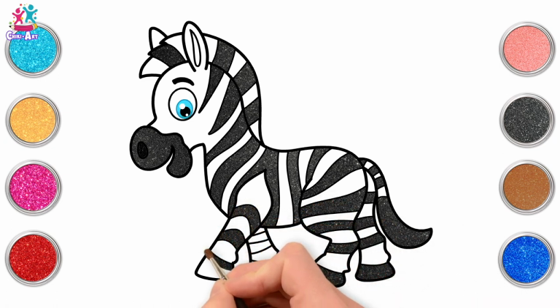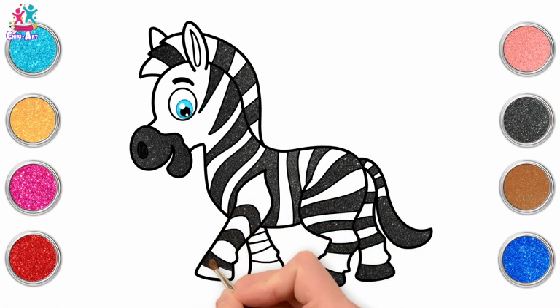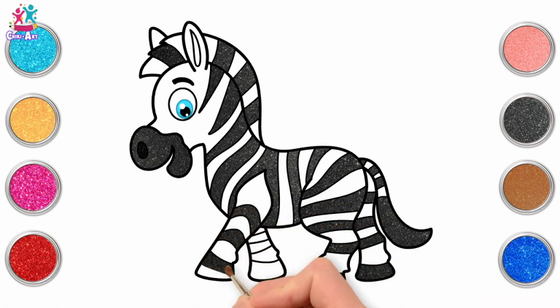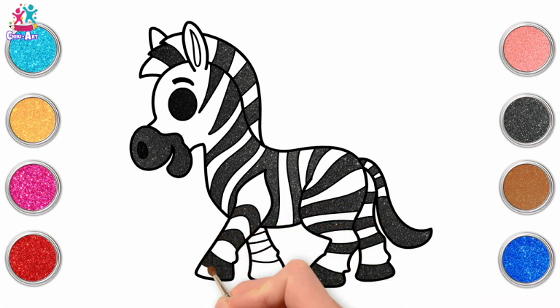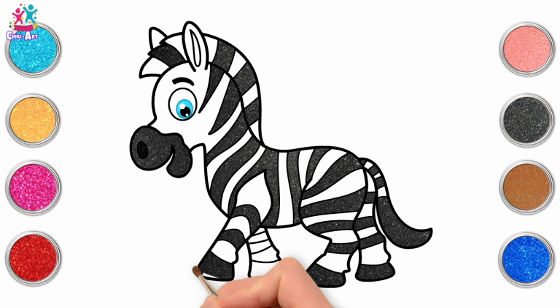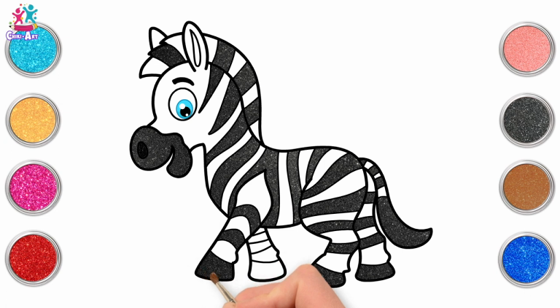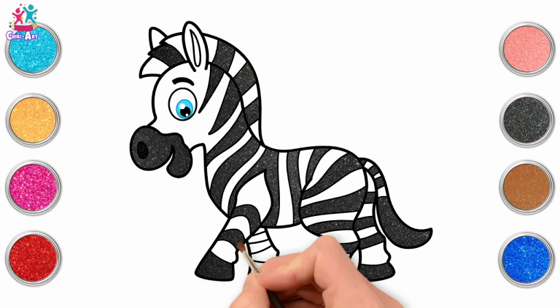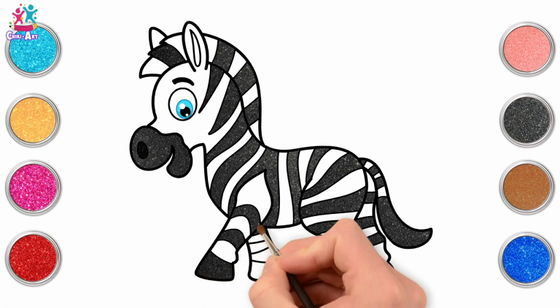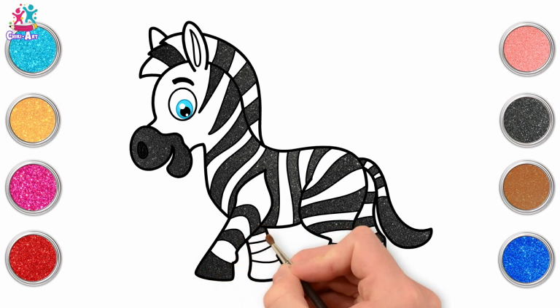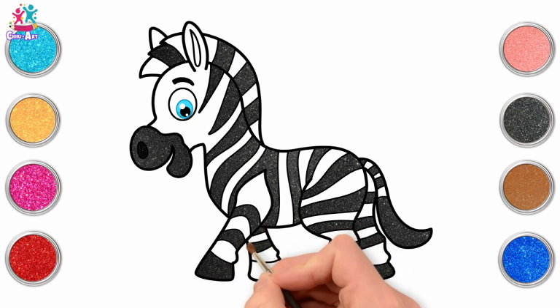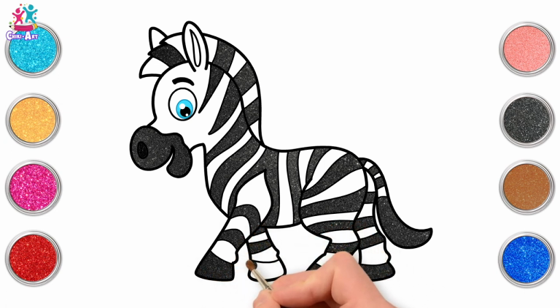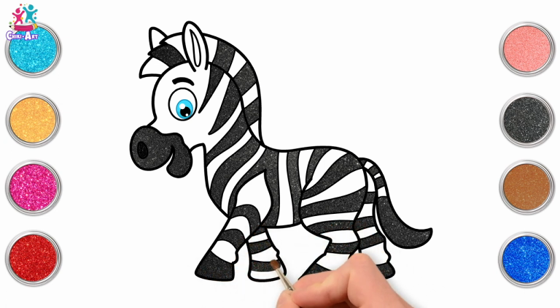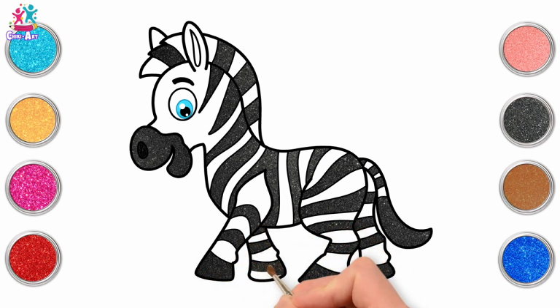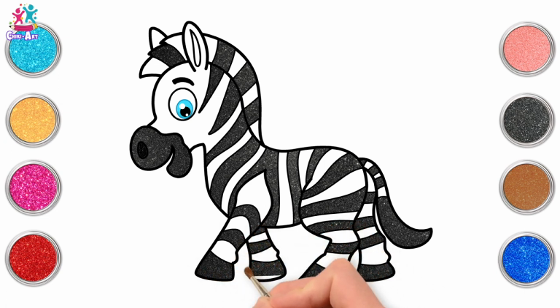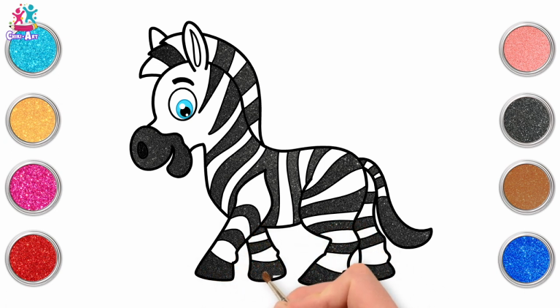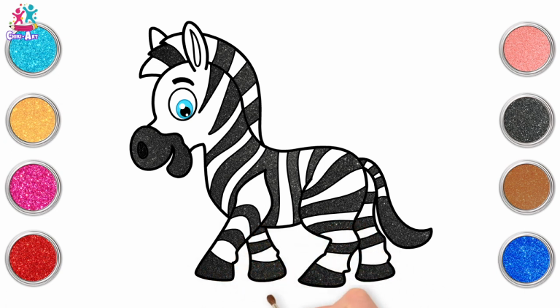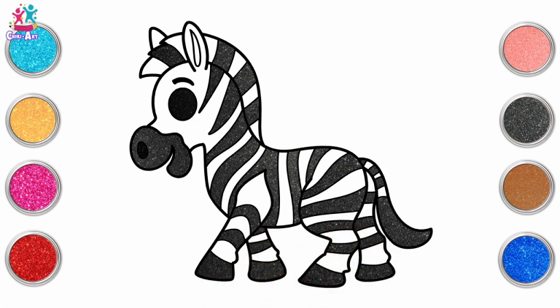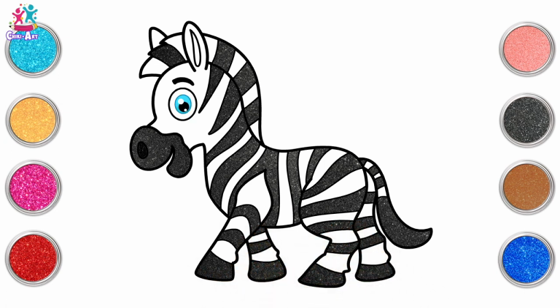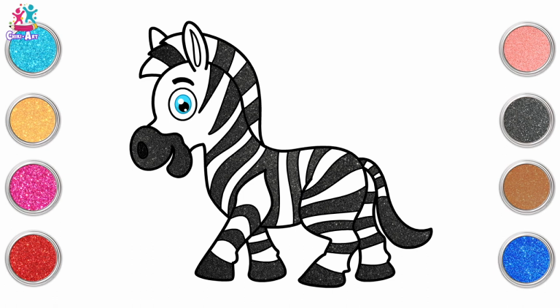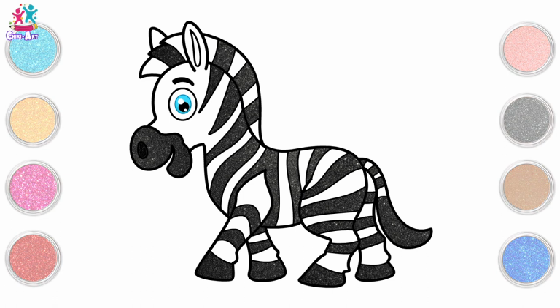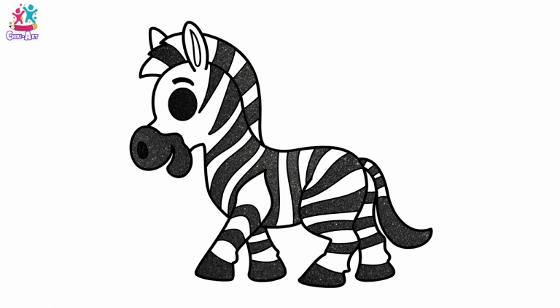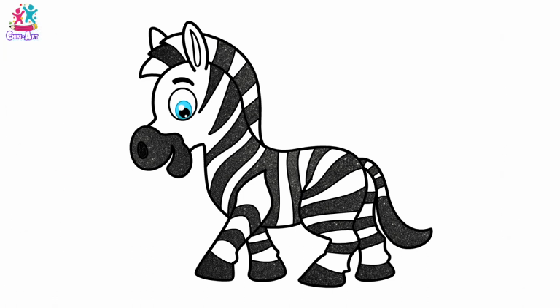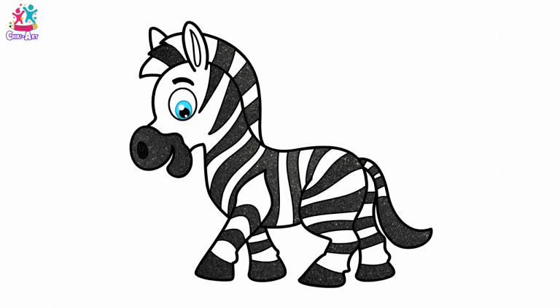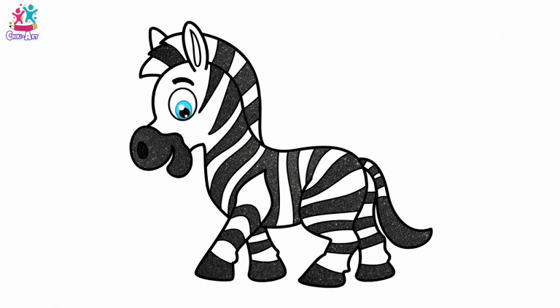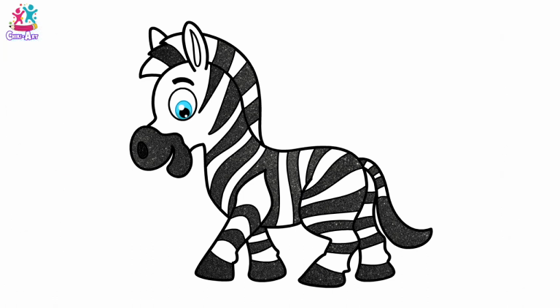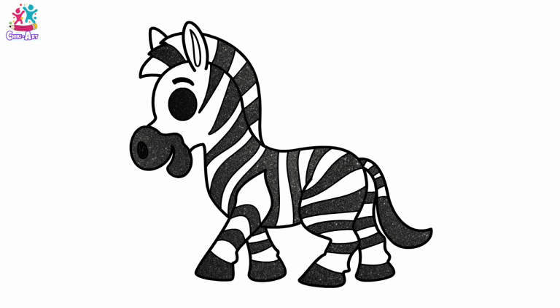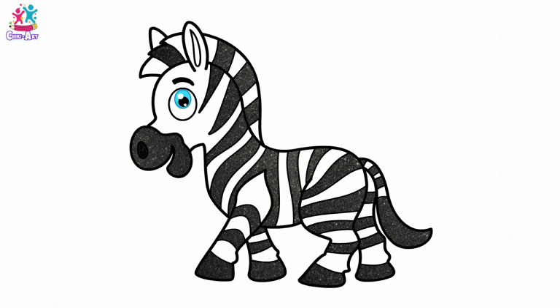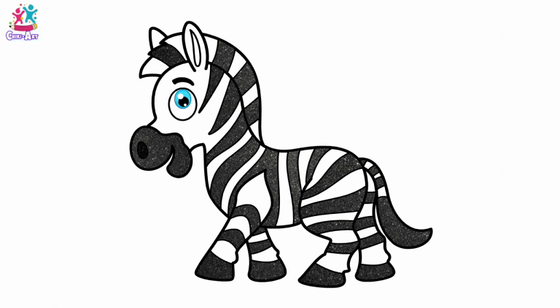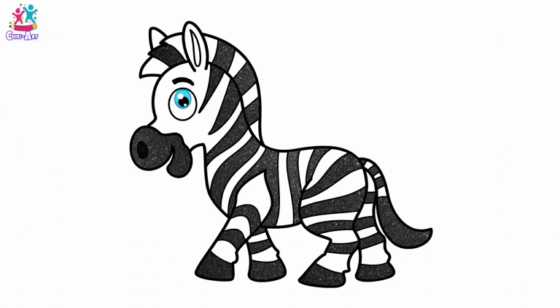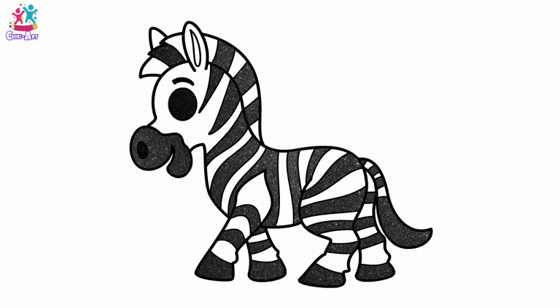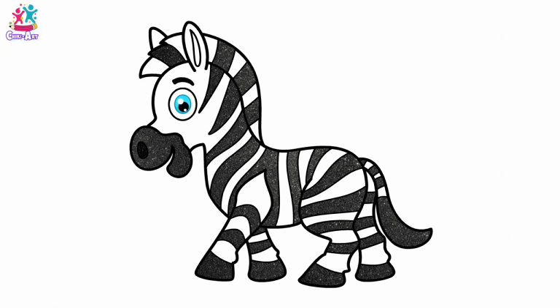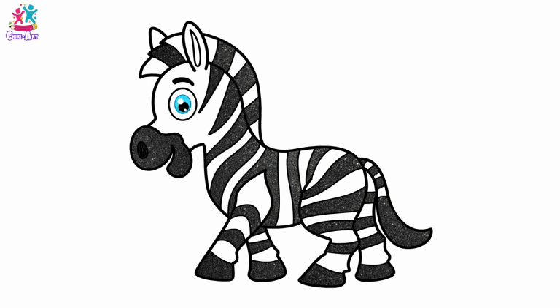Almost there — one more leg to go. And we're done! There you have it — a cute zebra! I want to see one now at the zoo!